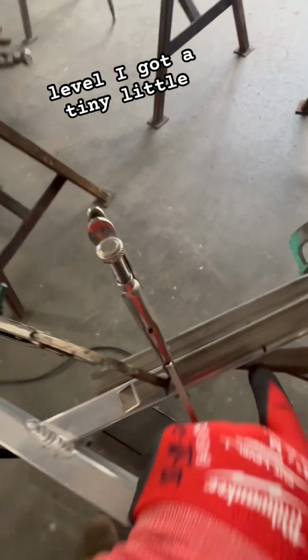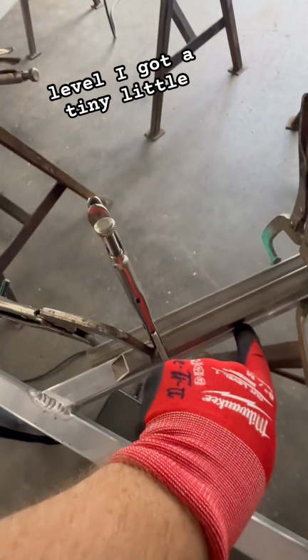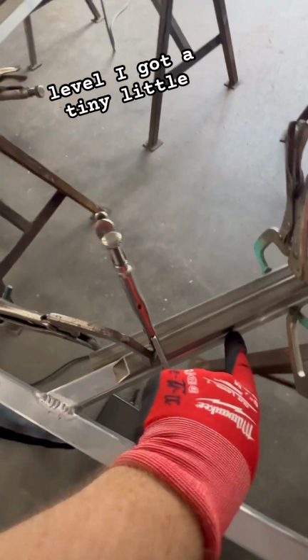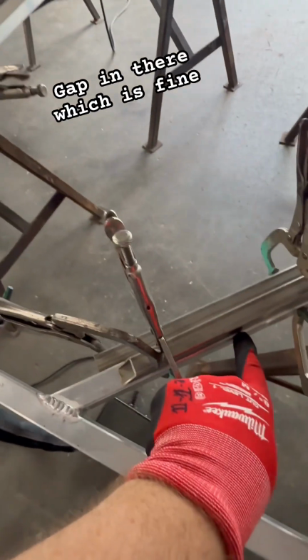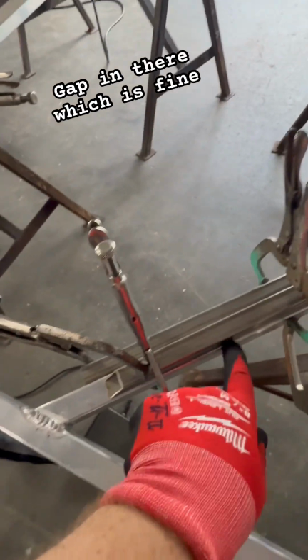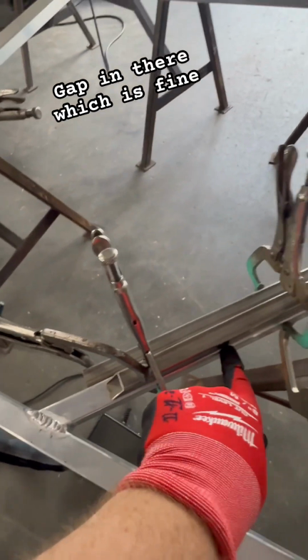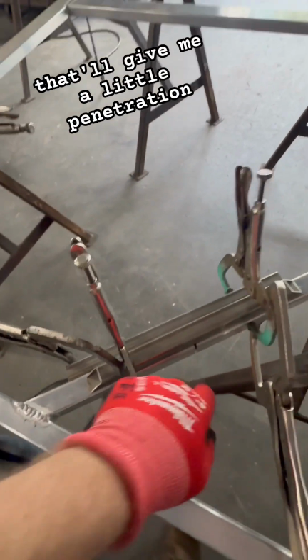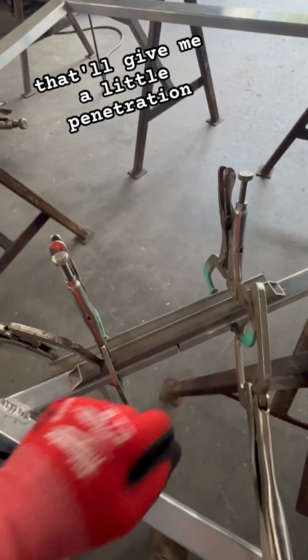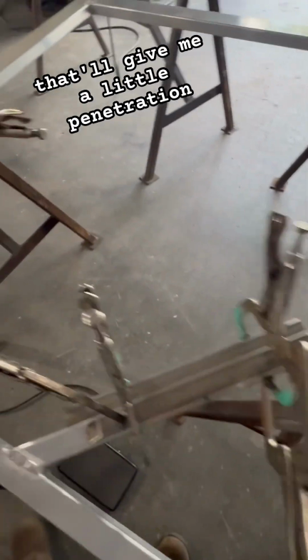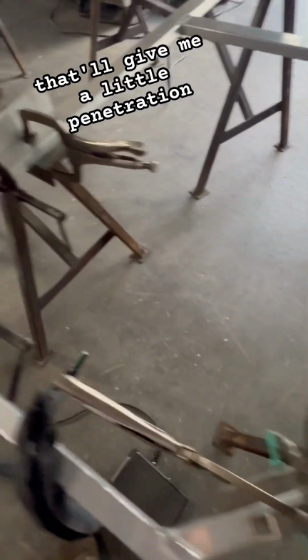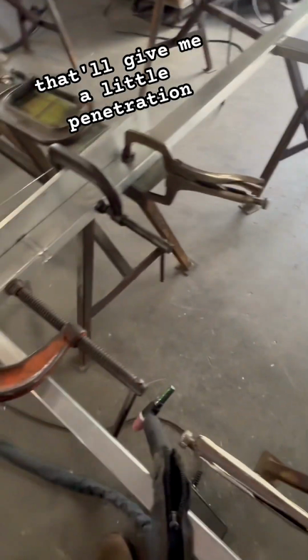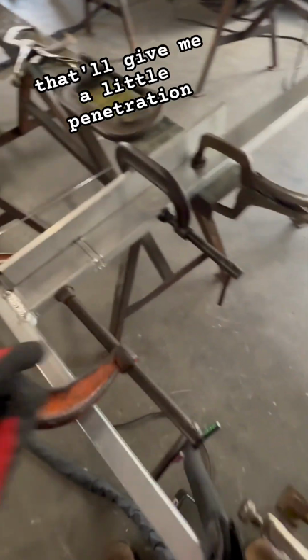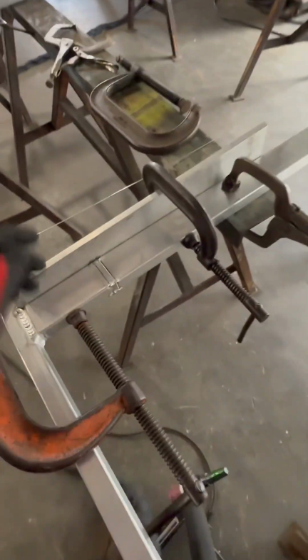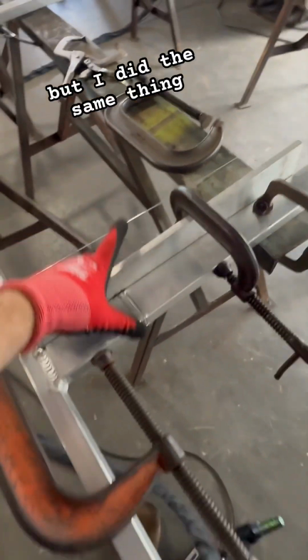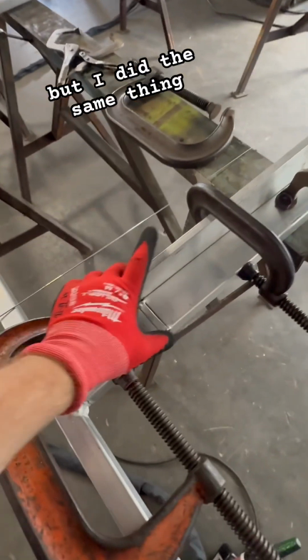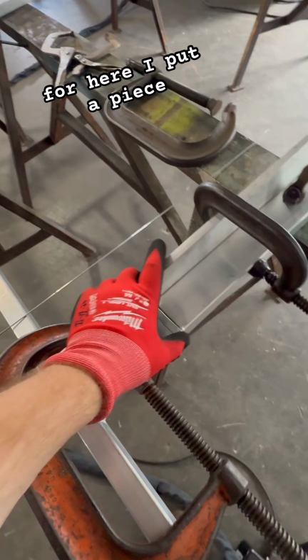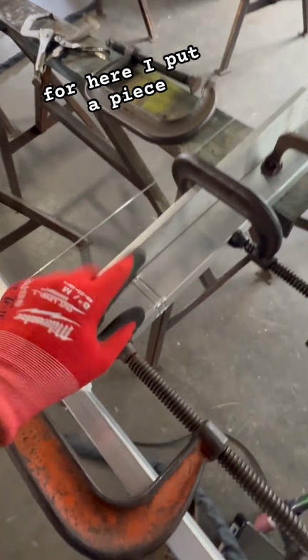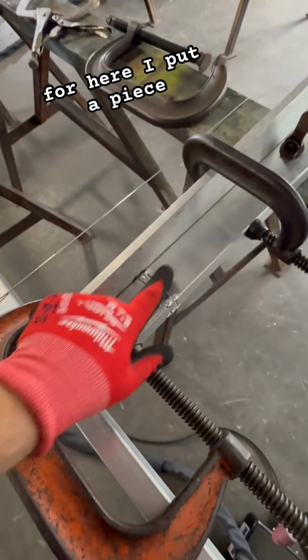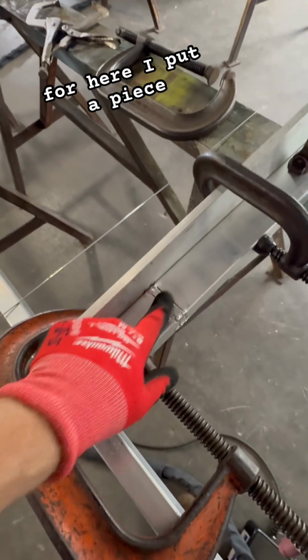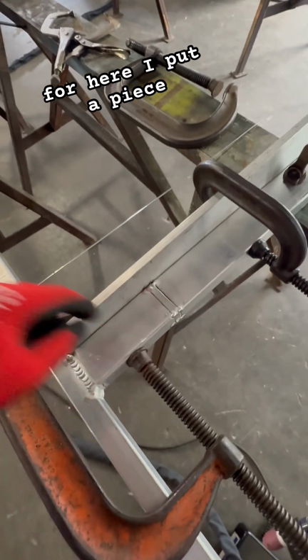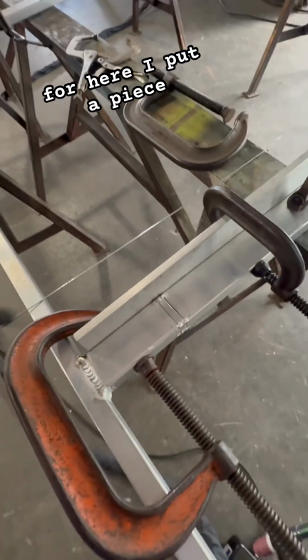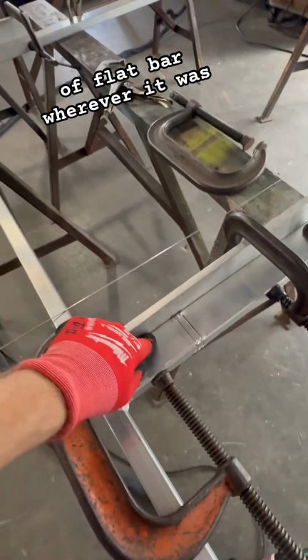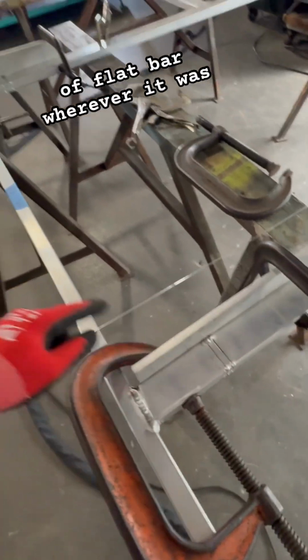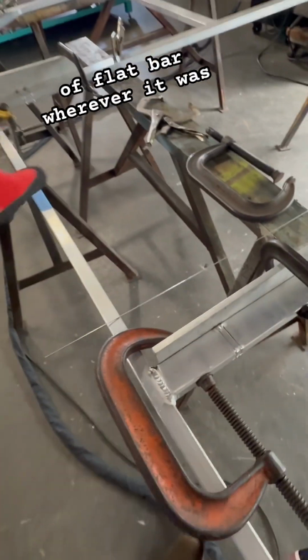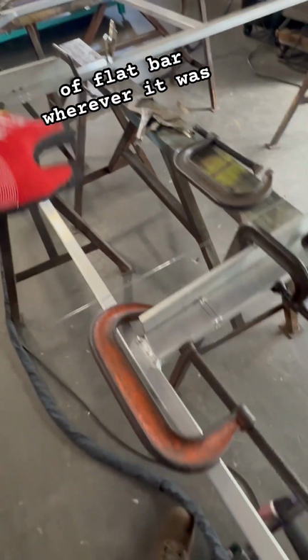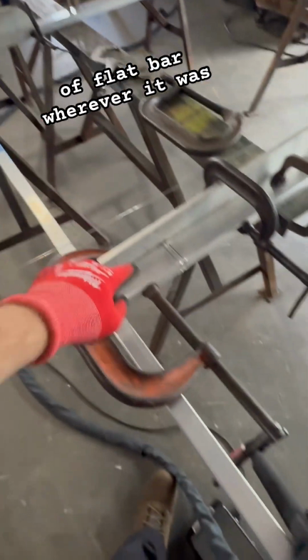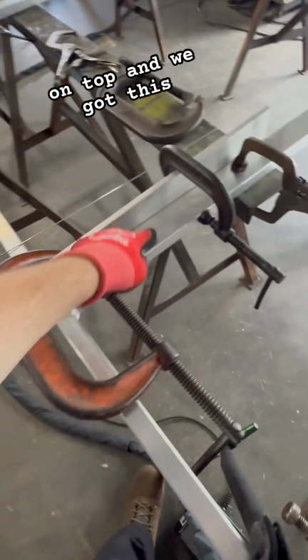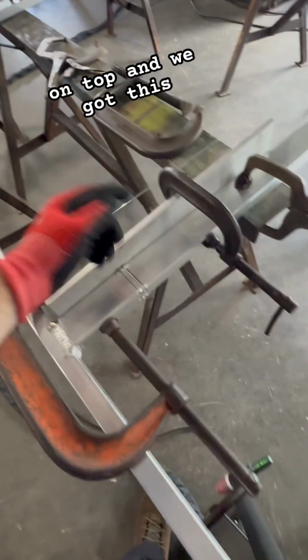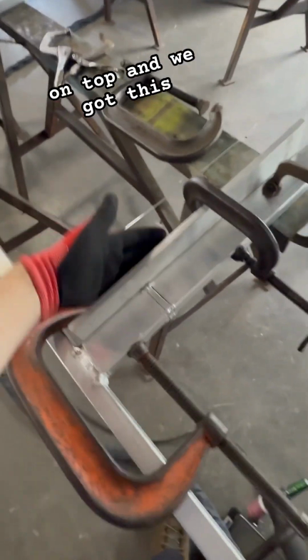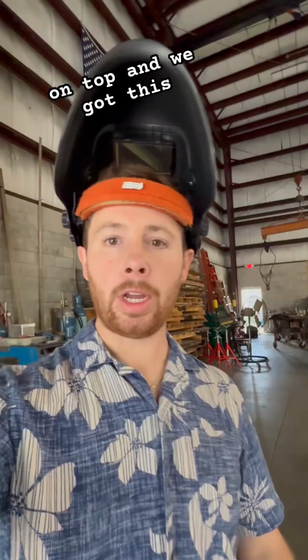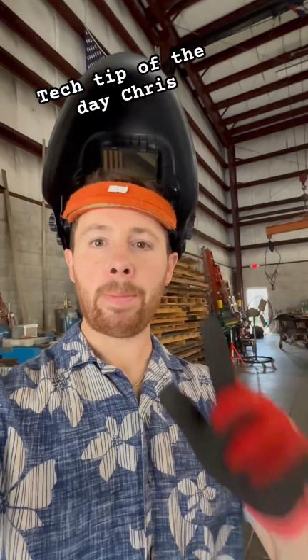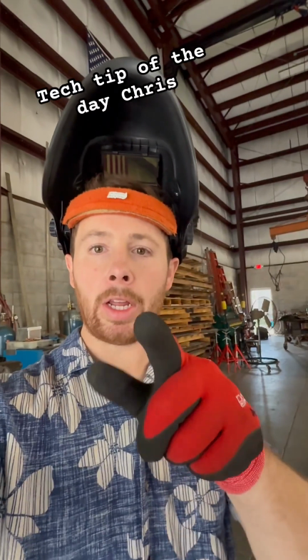I got a tiny little gap in there, which is fine — that gives me a little penetration. I did the same thing here: put a piece of flat bar on top. And that's the tech tip of the day.